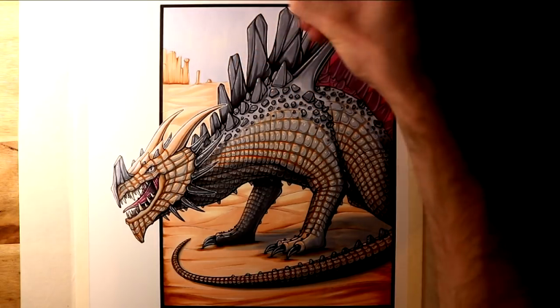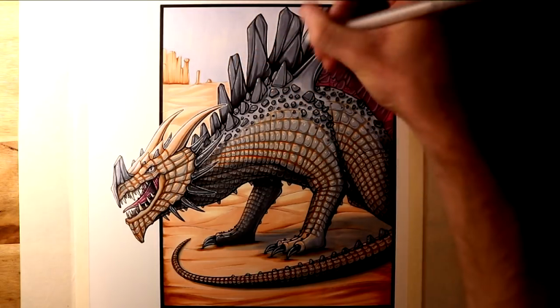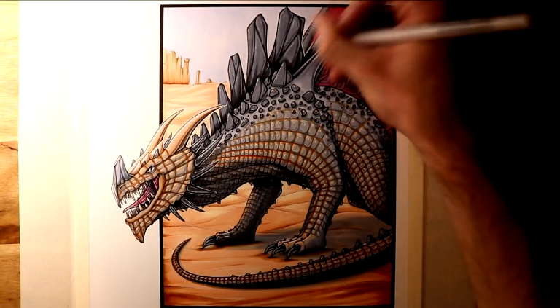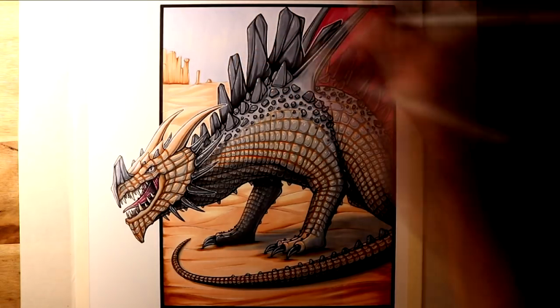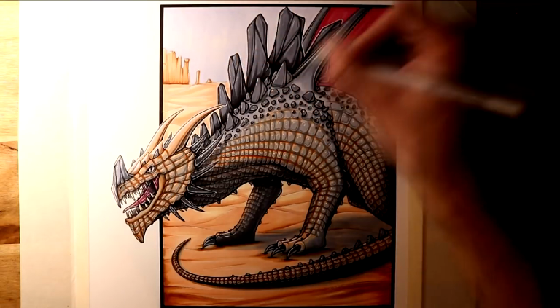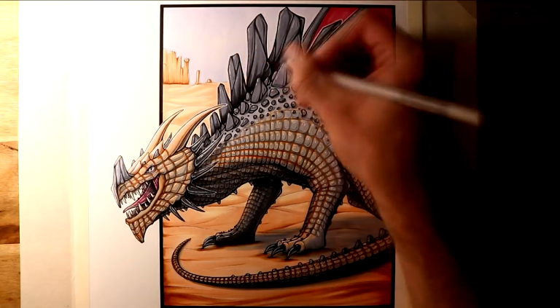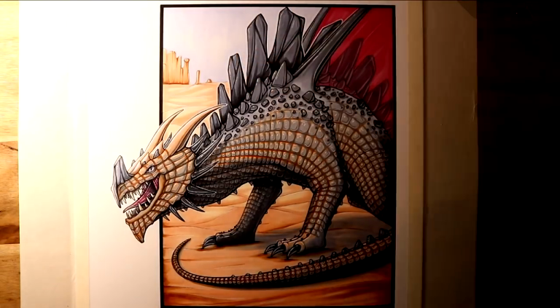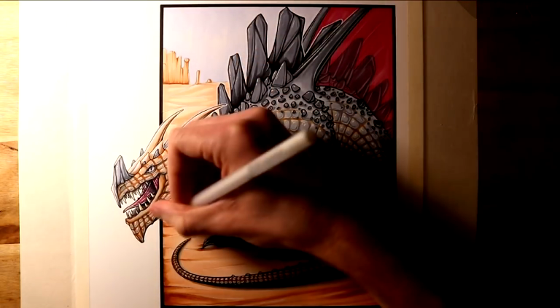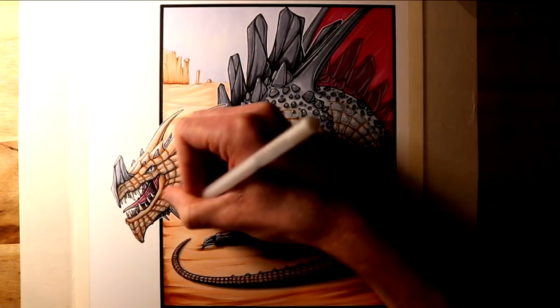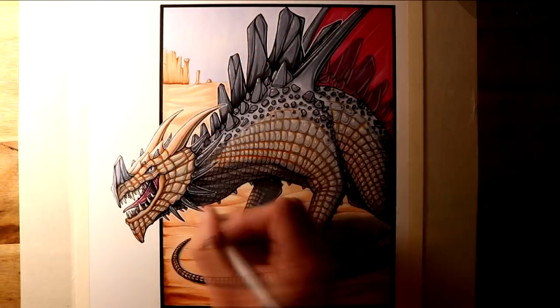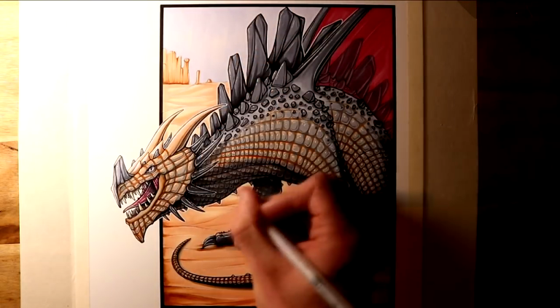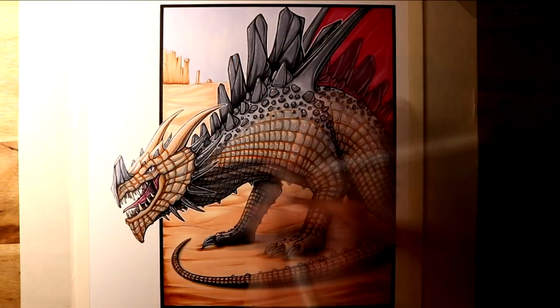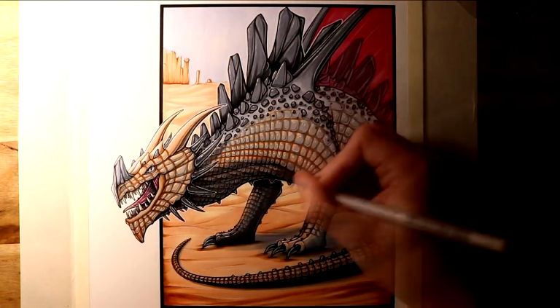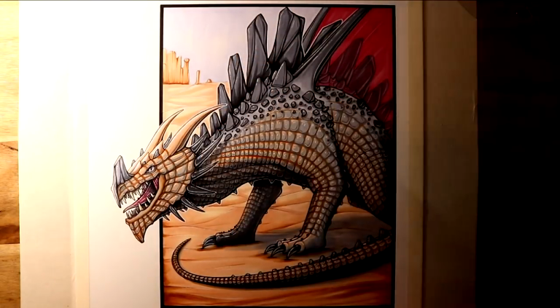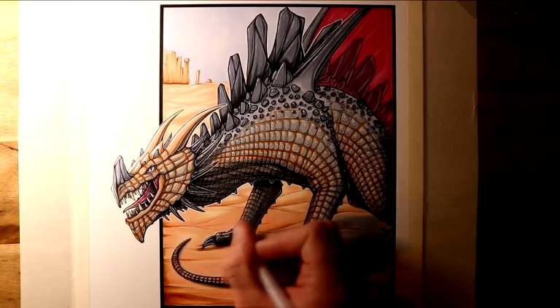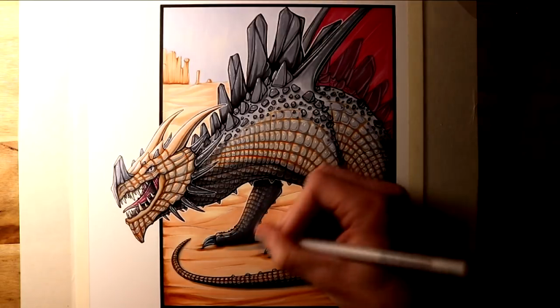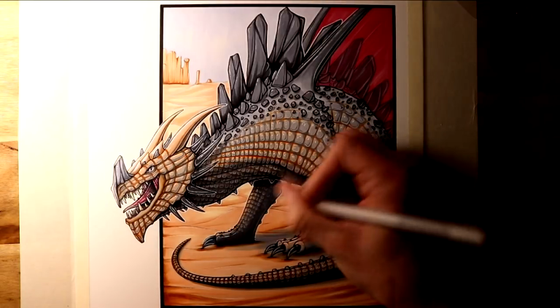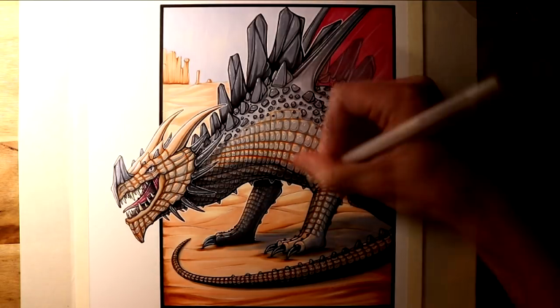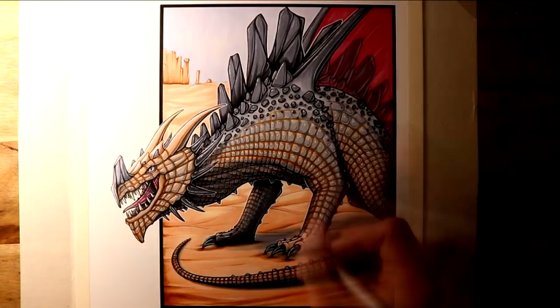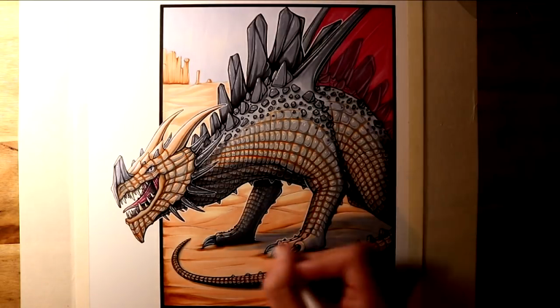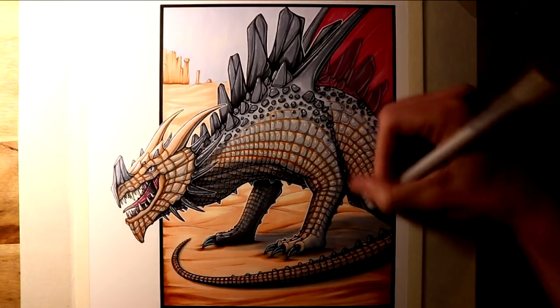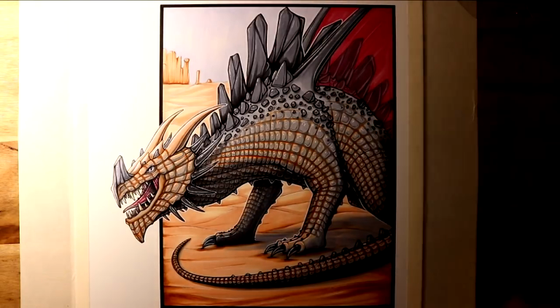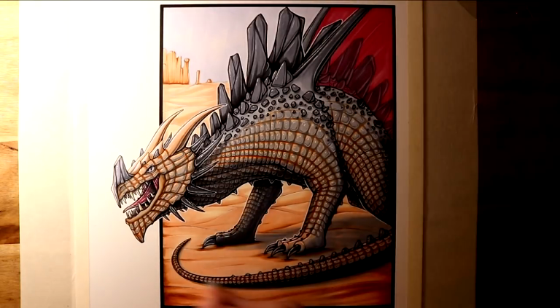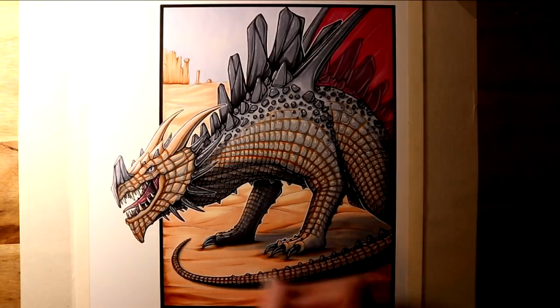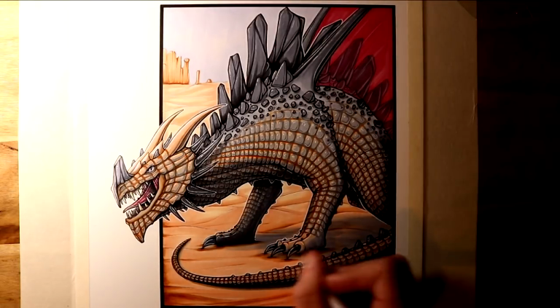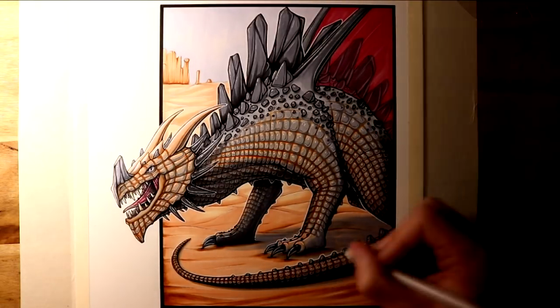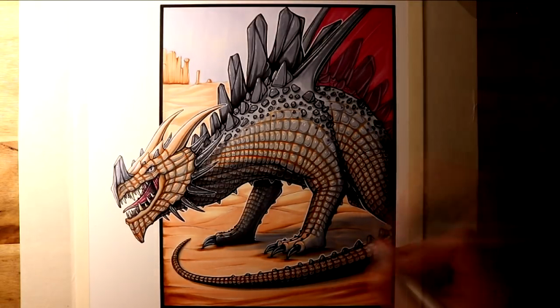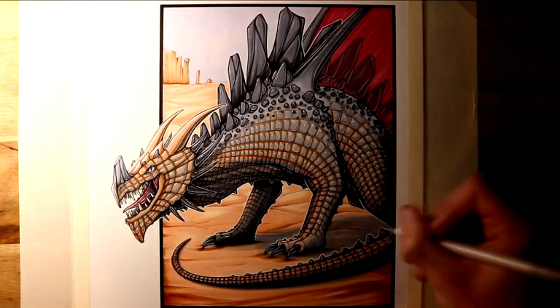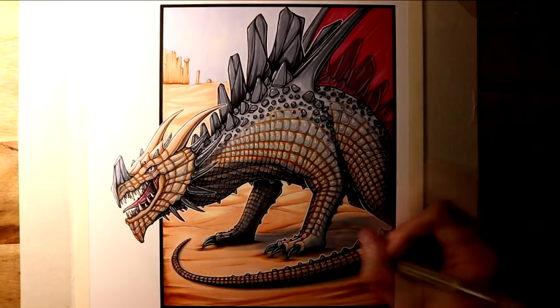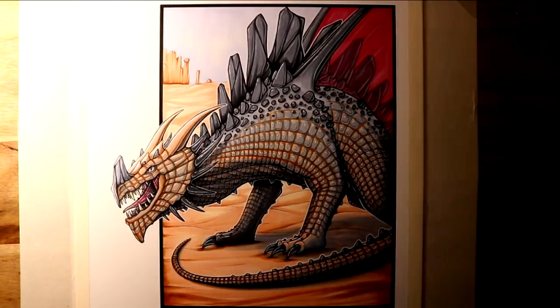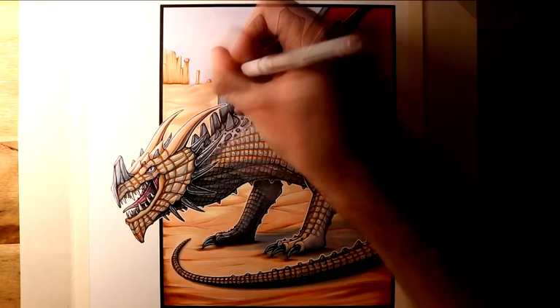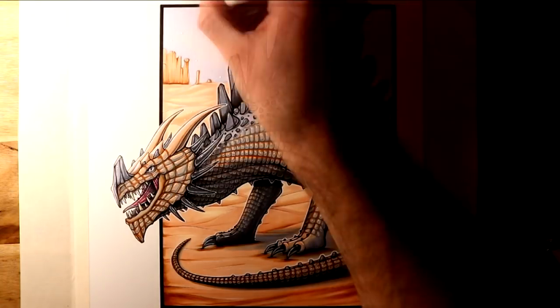Then after that, this drawing was completed. Overall, it took about 6 hours to complete, and this was so much fun to work on. It was really interesting to try a different technique with the scales, and I'm really happy with how they ended up looking.